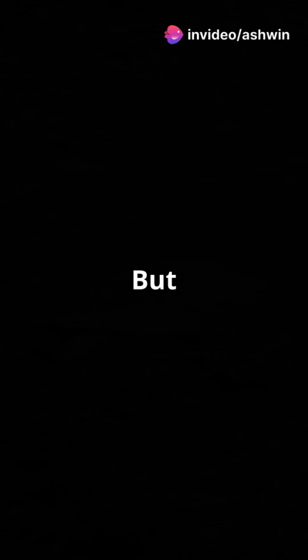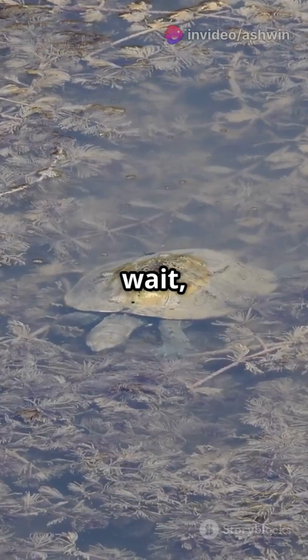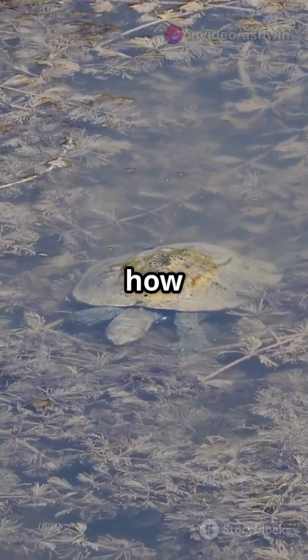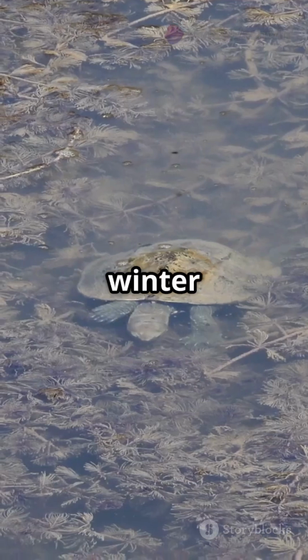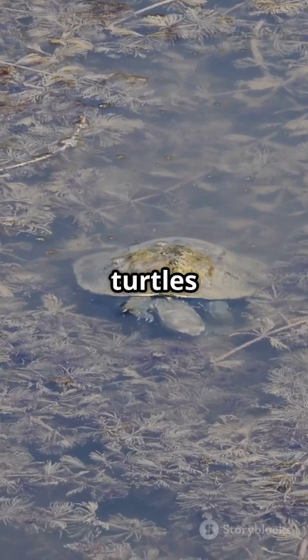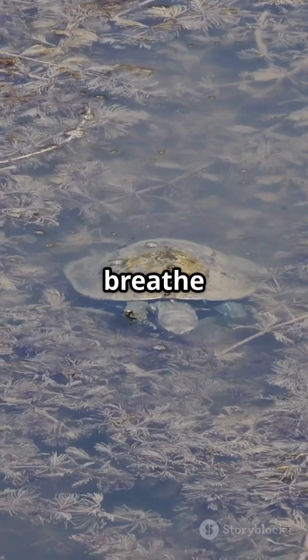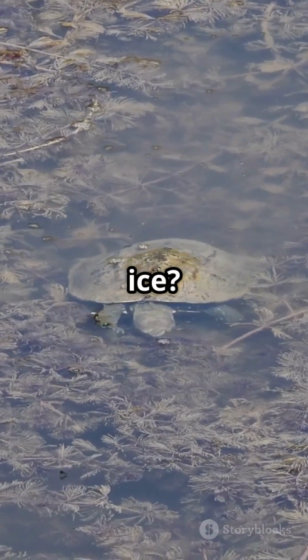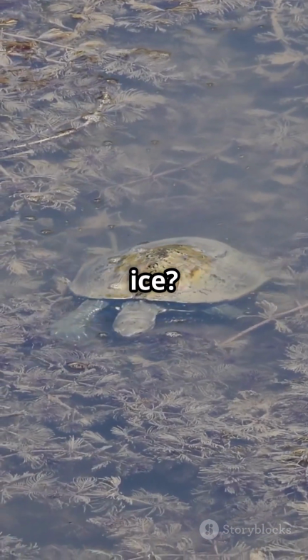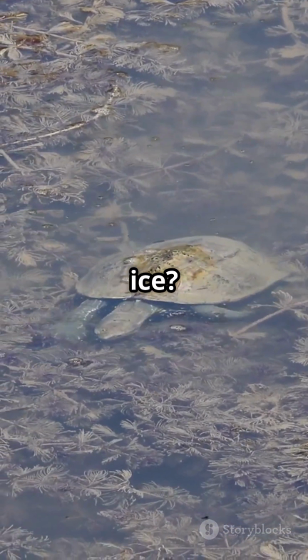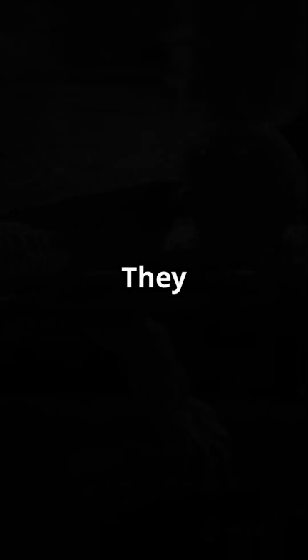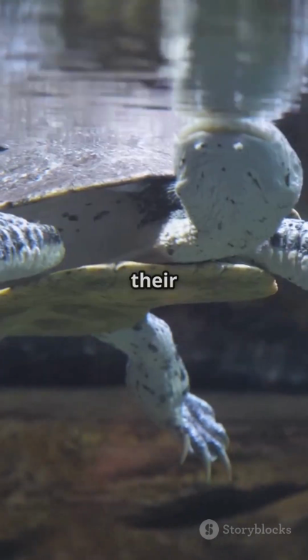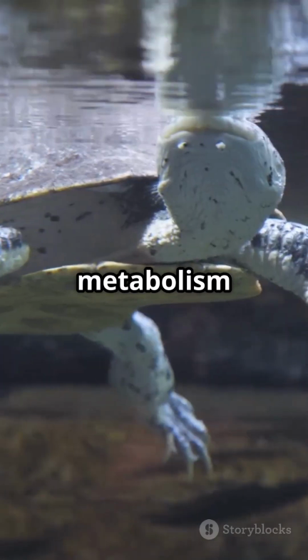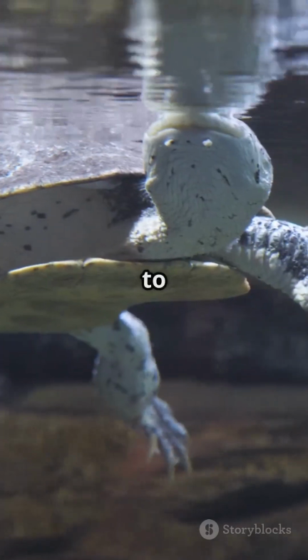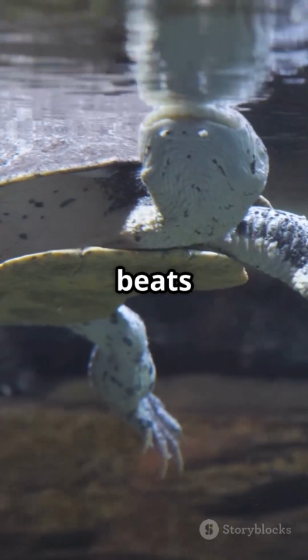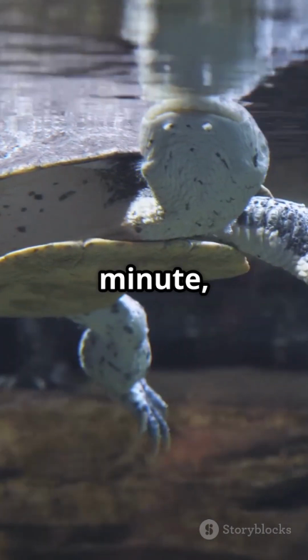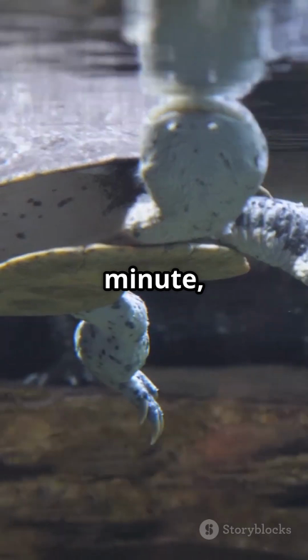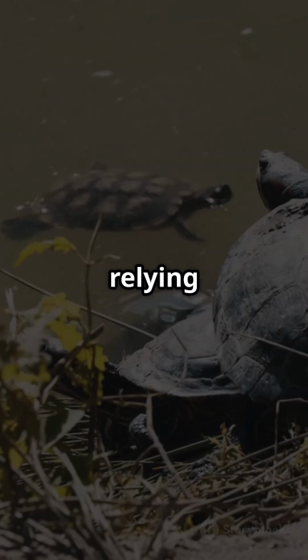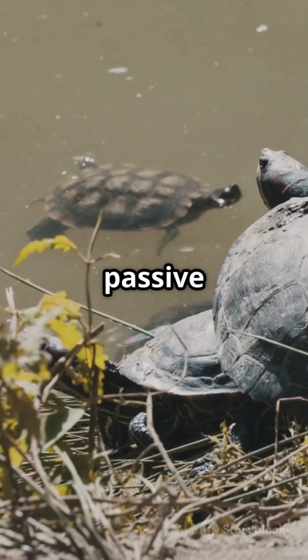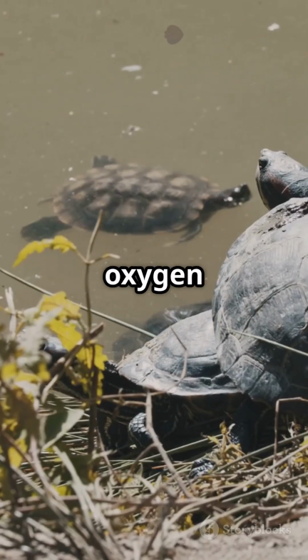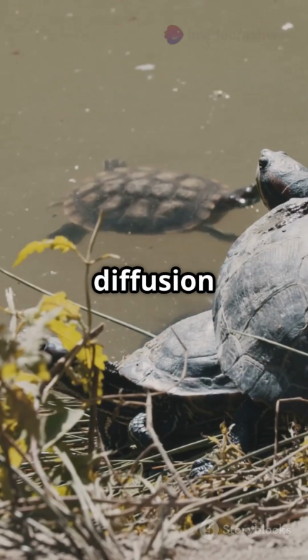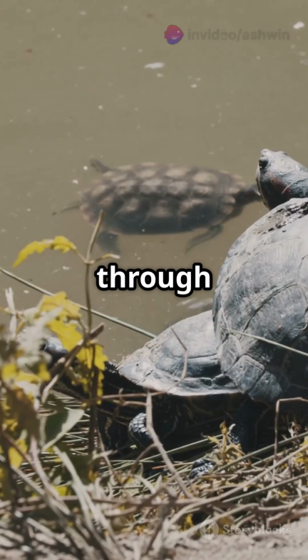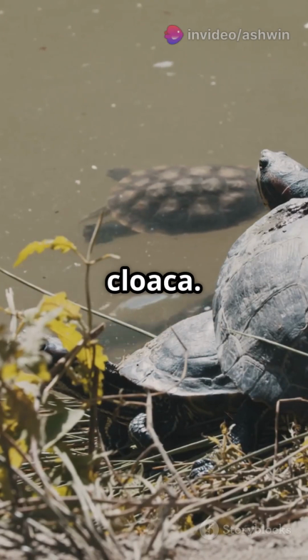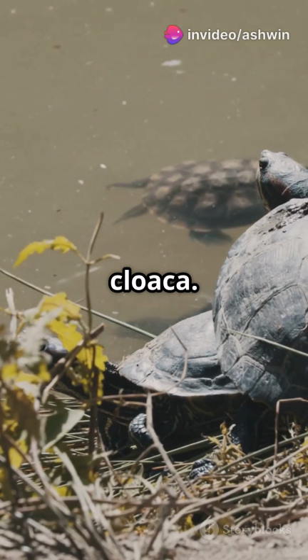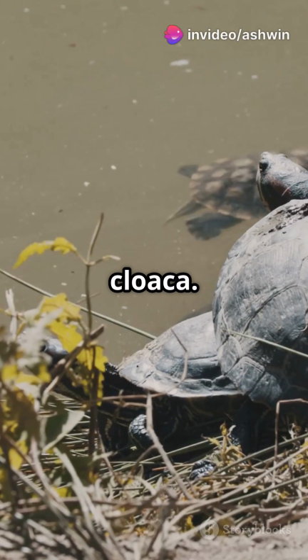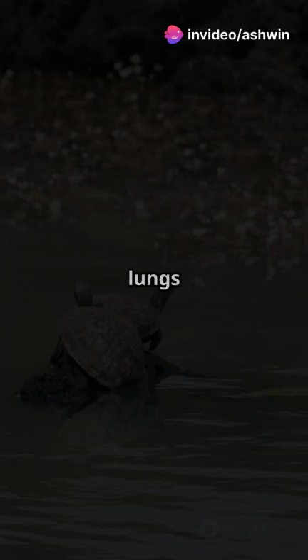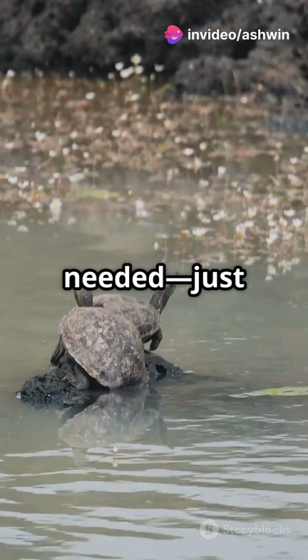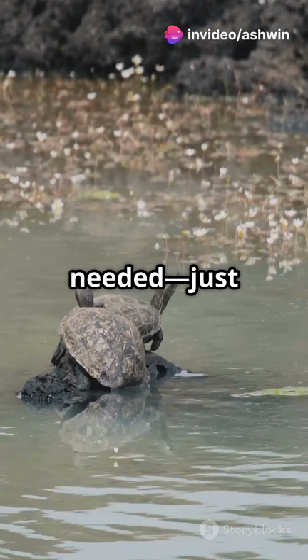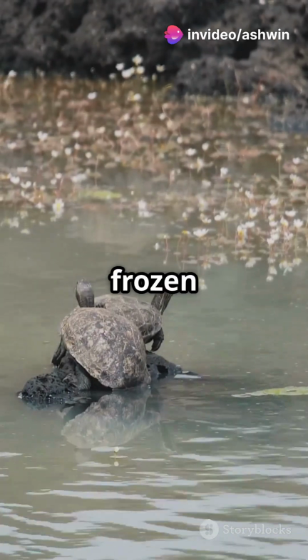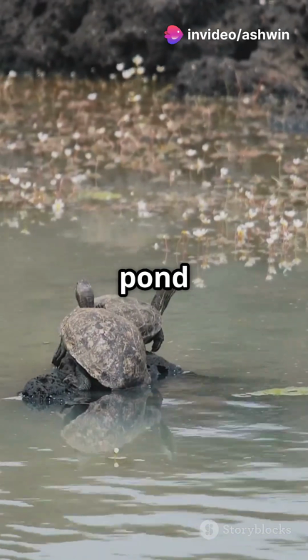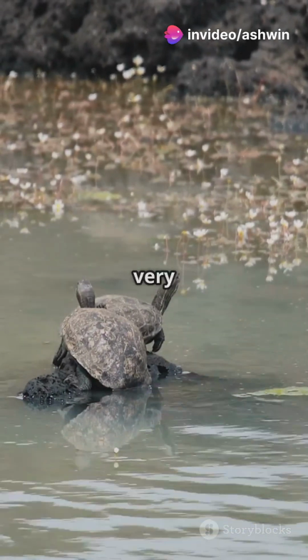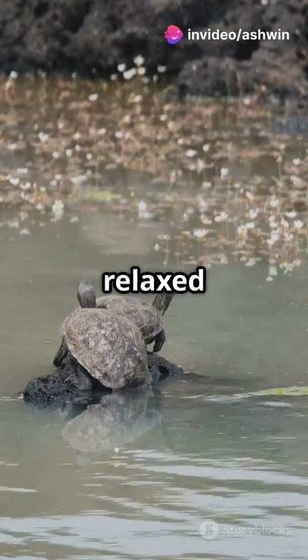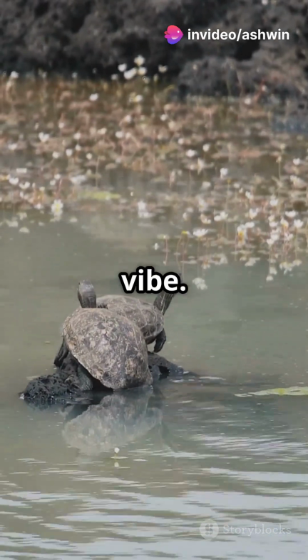But wait — how do winter turtles breathe under ice? They dial their metabolism to two beats per minute, relying on passive oxygen diffusion through their cloaca. No lungs needed, just a frozen pond and a very relaxed vibe.